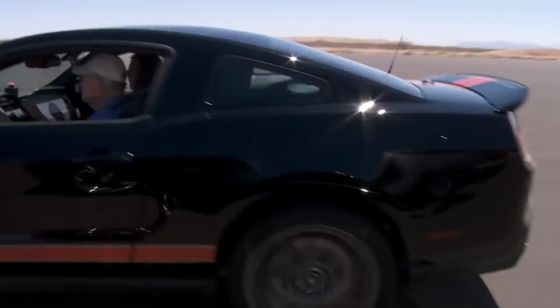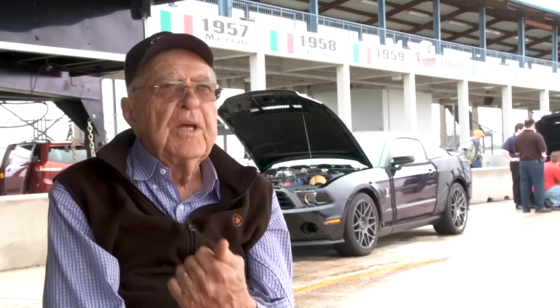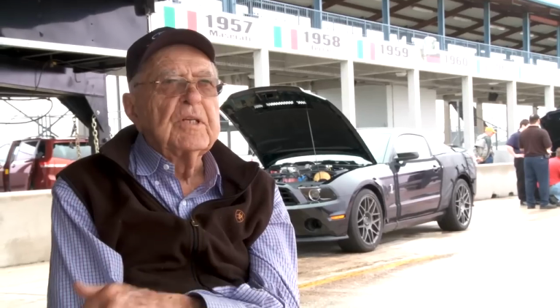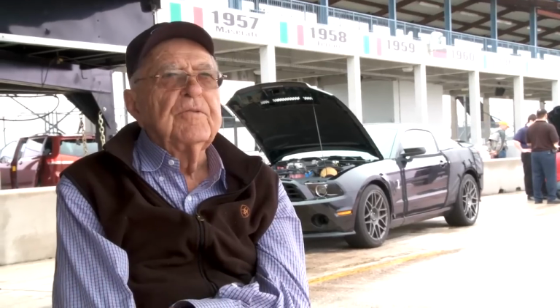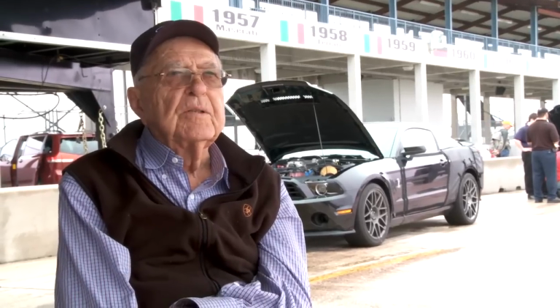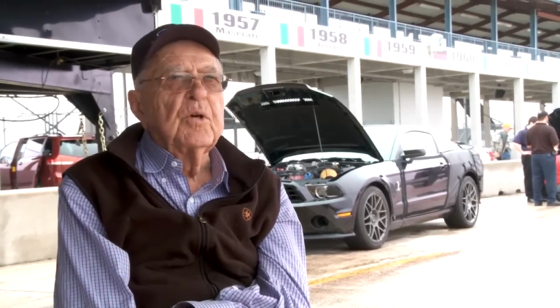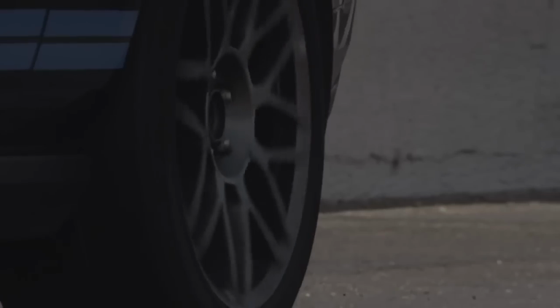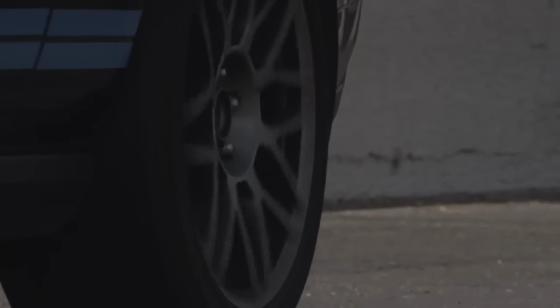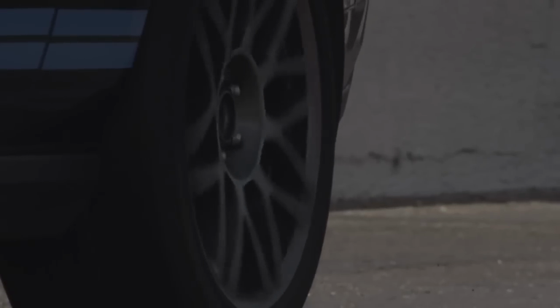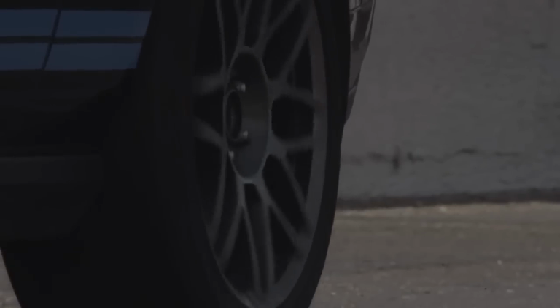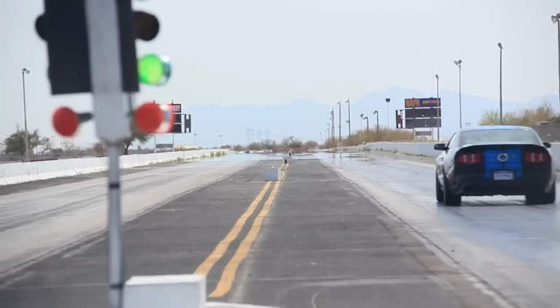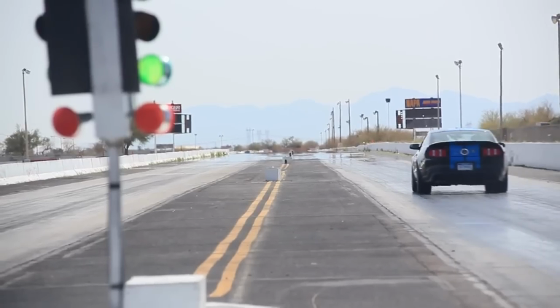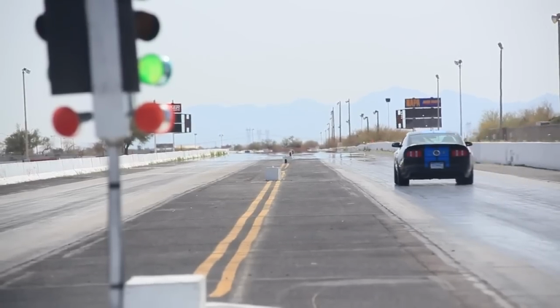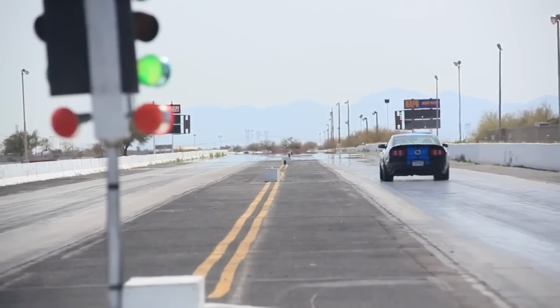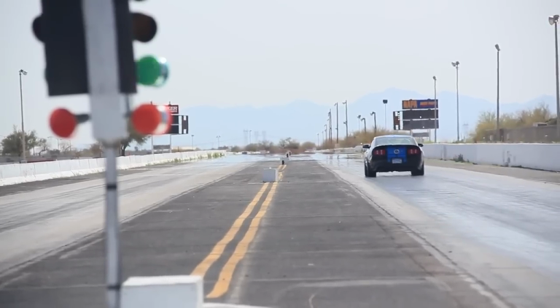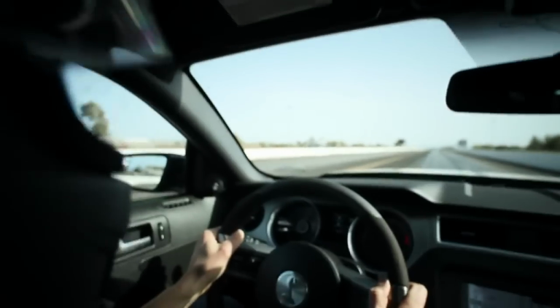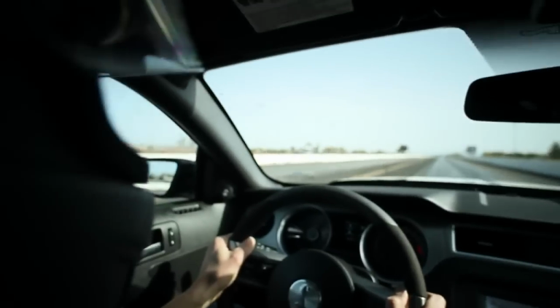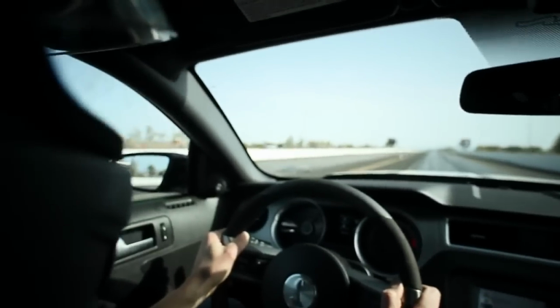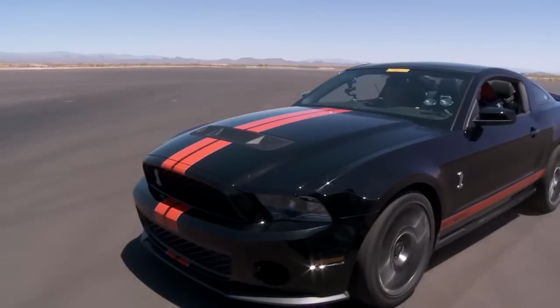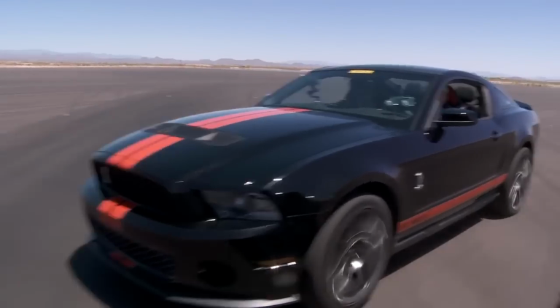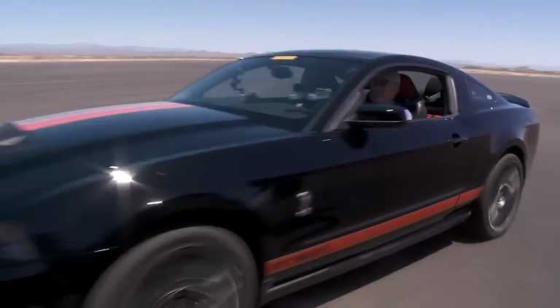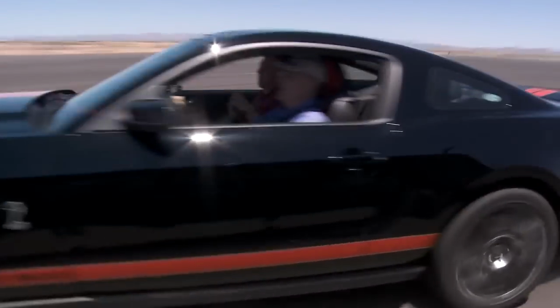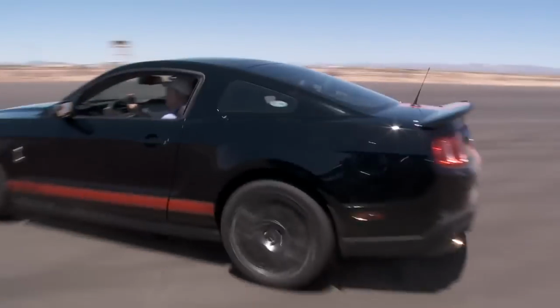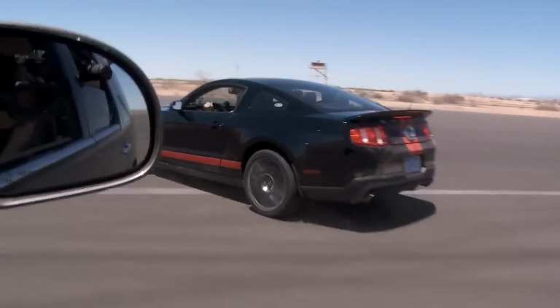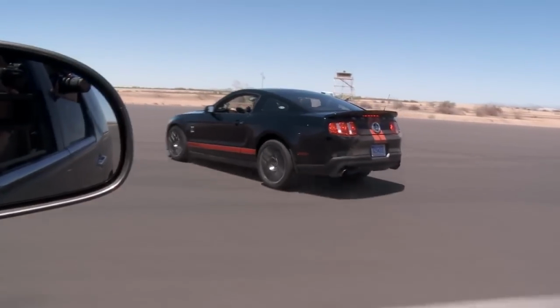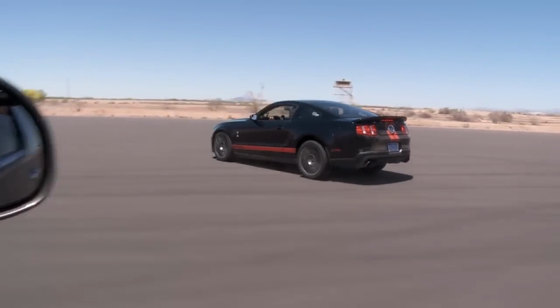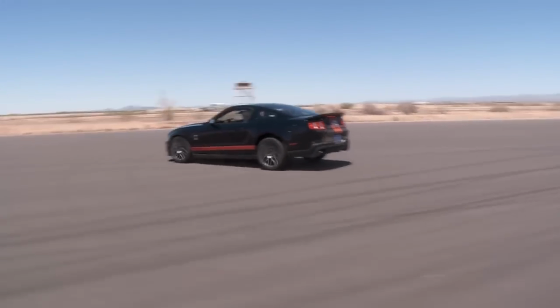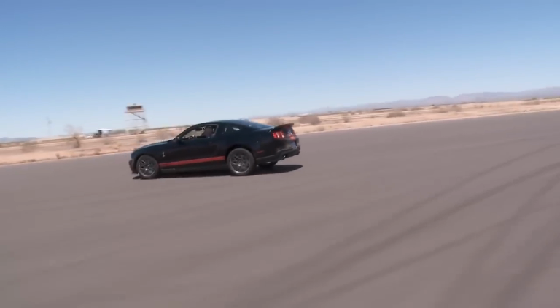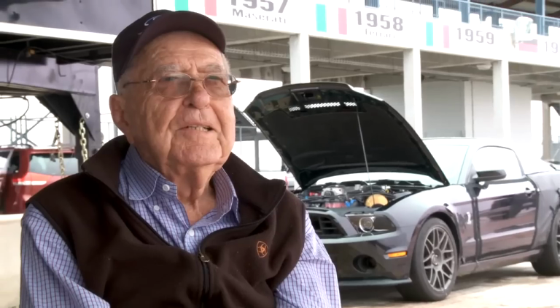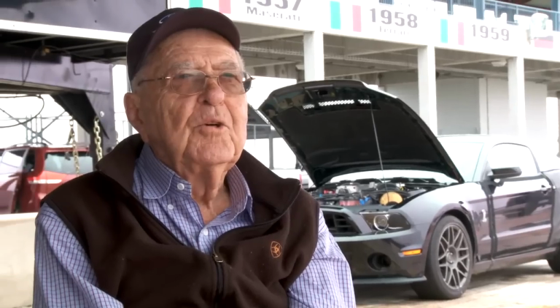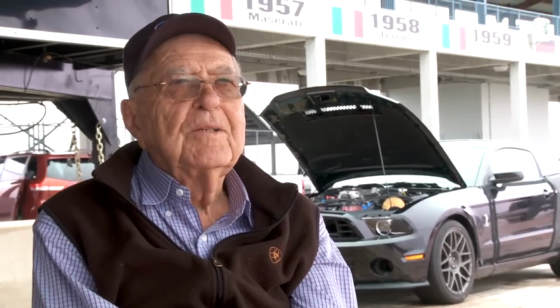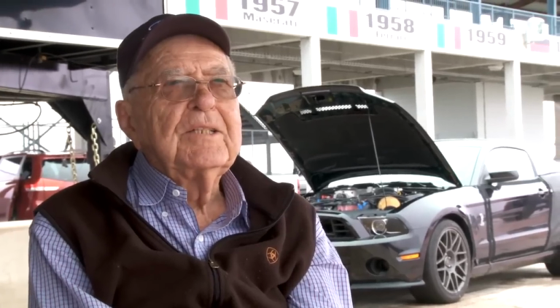When you have 600 foot-pounds of torque and when you stand on that, with the traction control — no wheel spin, 650 horsepower — nobody else has it.